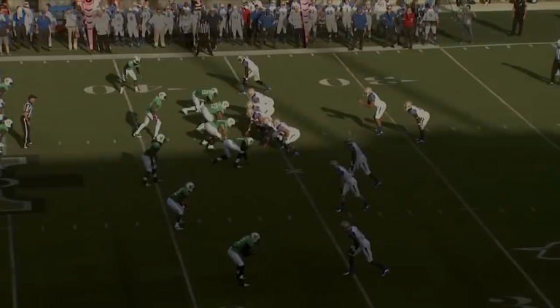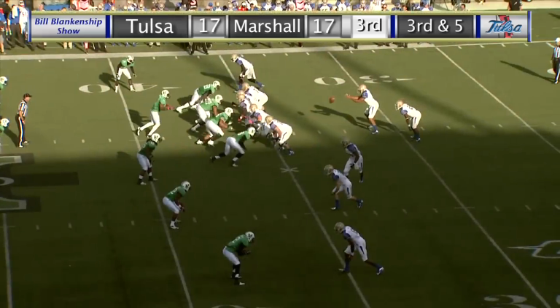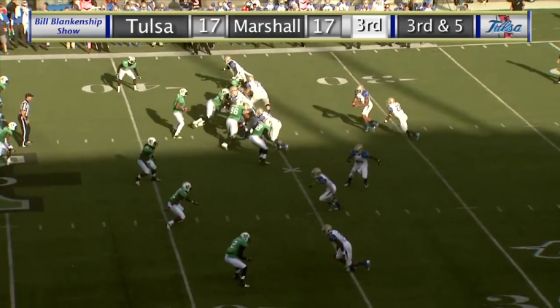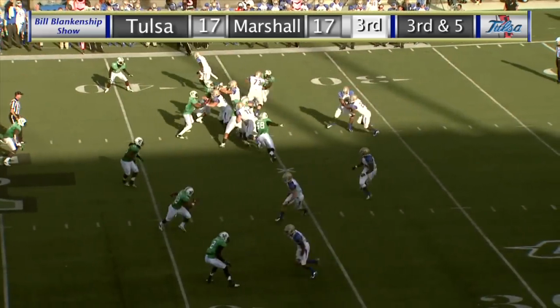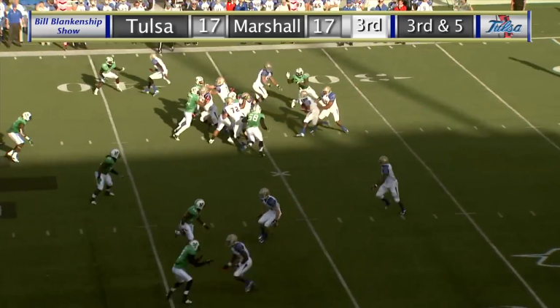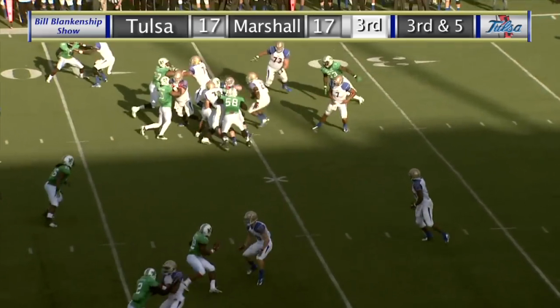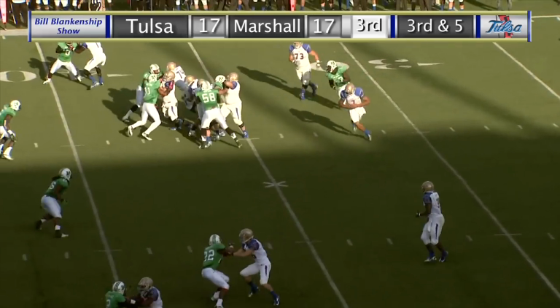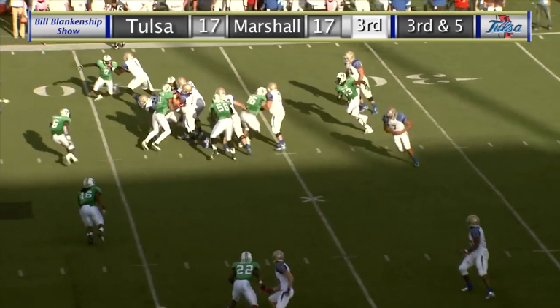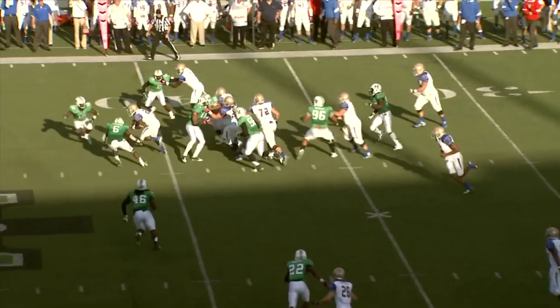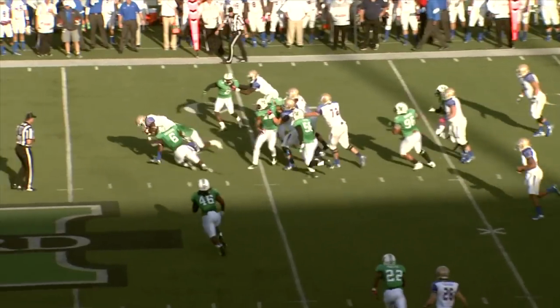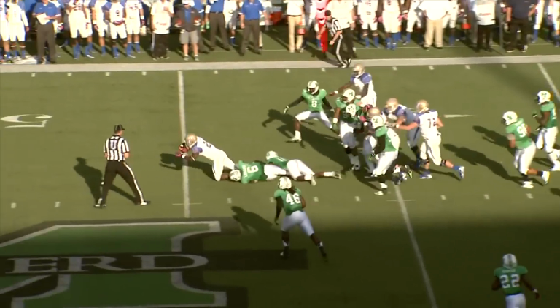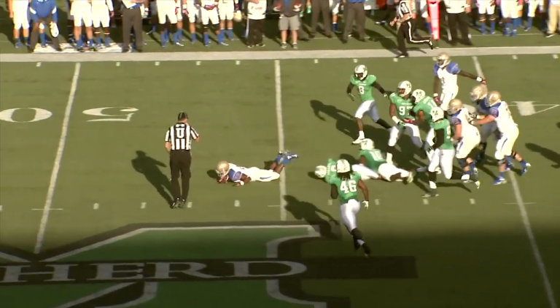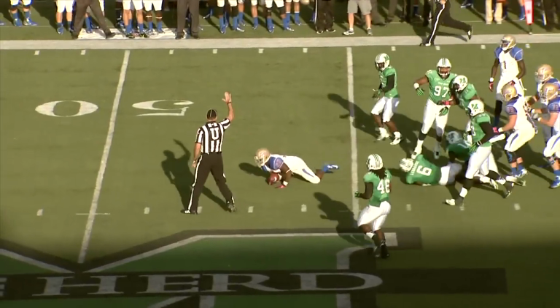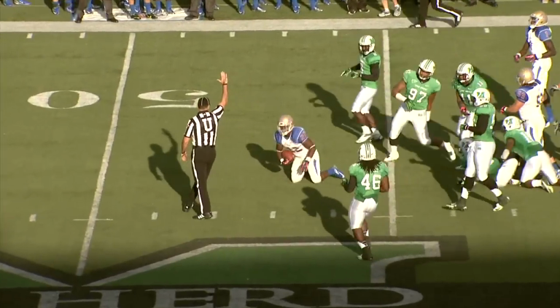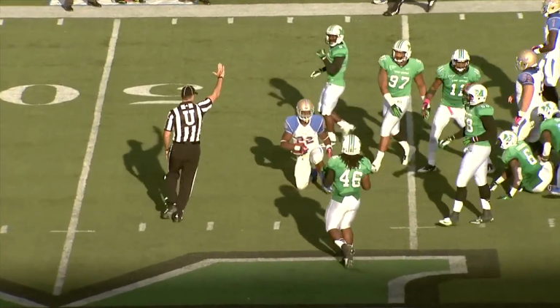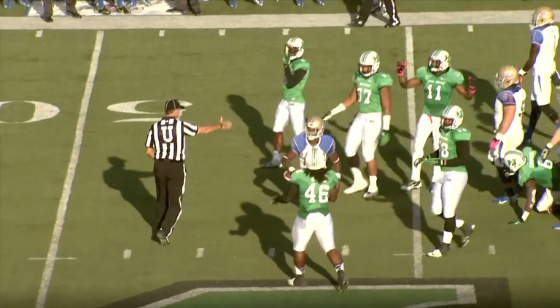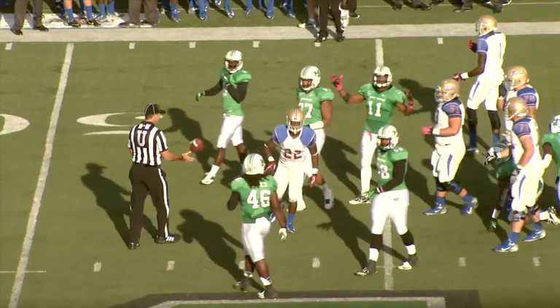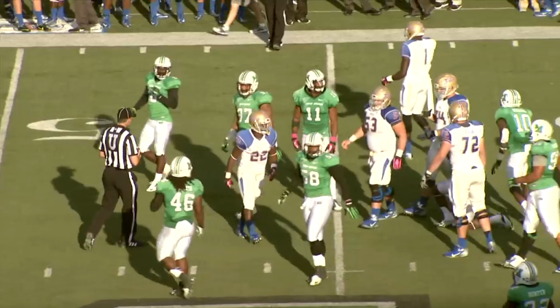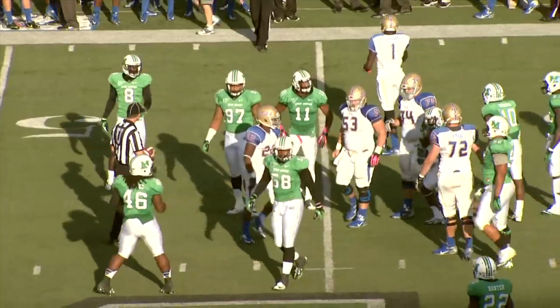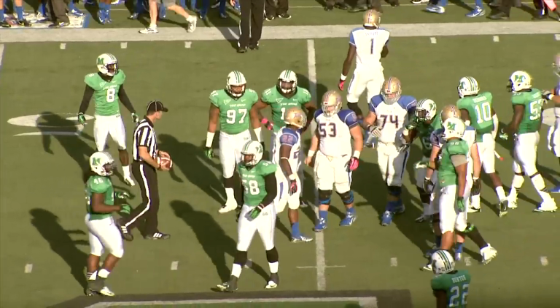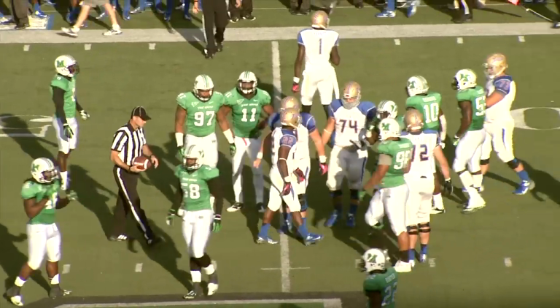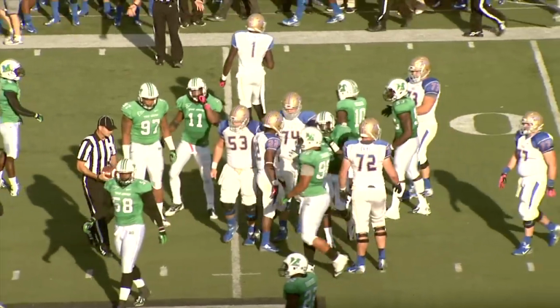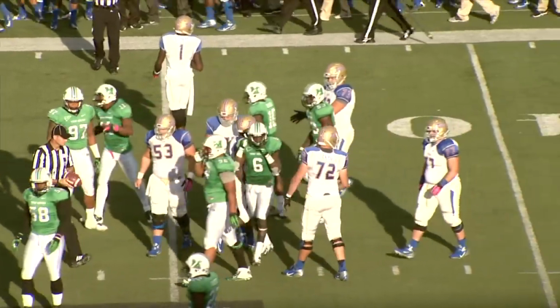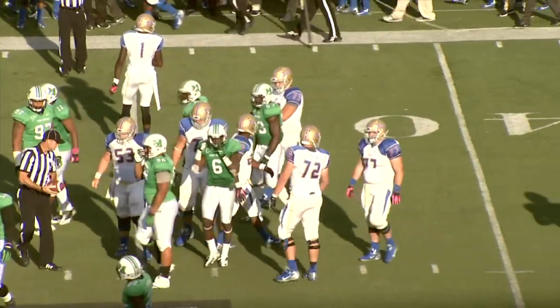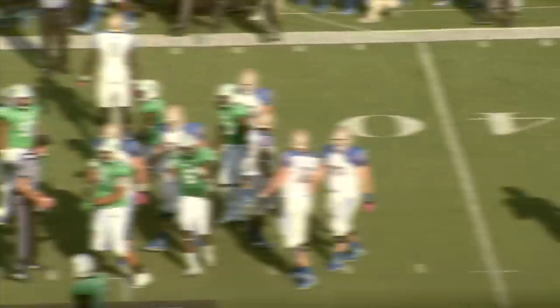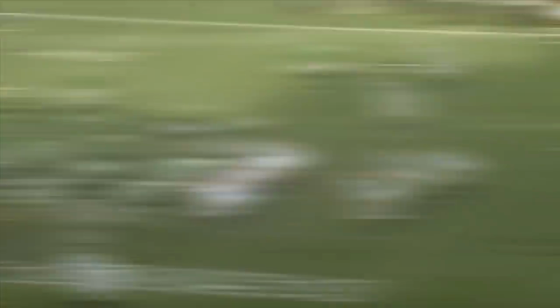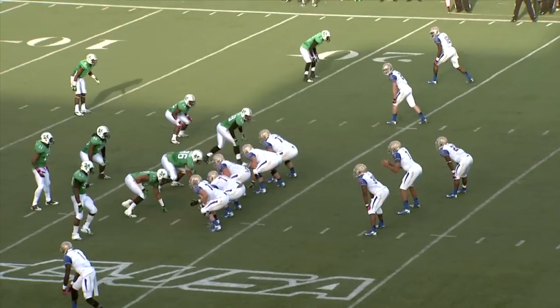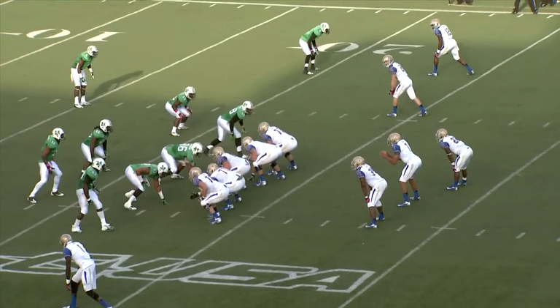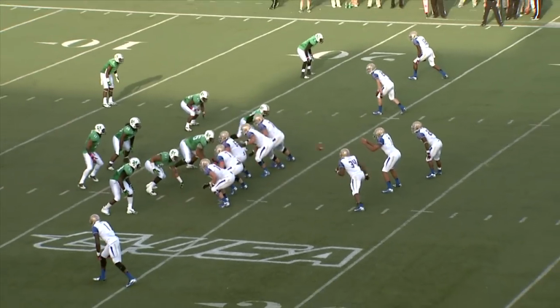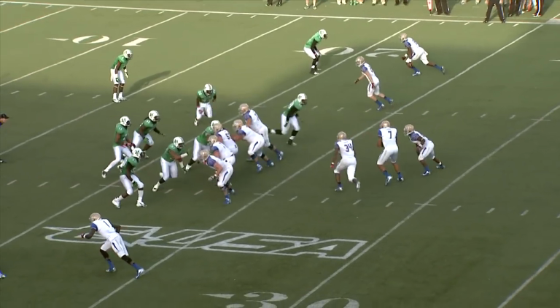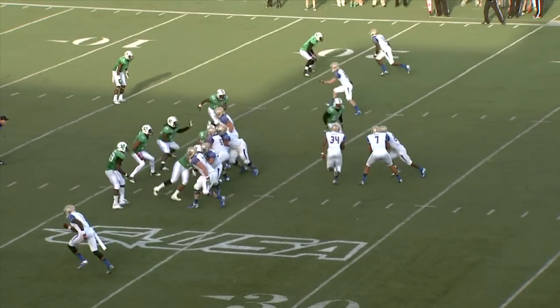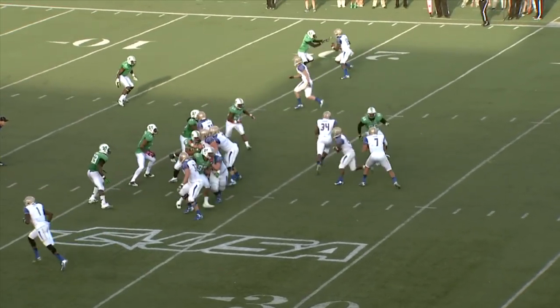Out of the shotgun, Green has the snap, hands it off up the middle — first down by Trey Watson. Moore dives forward to the 45-46-yard line for the Golden Hurricane.